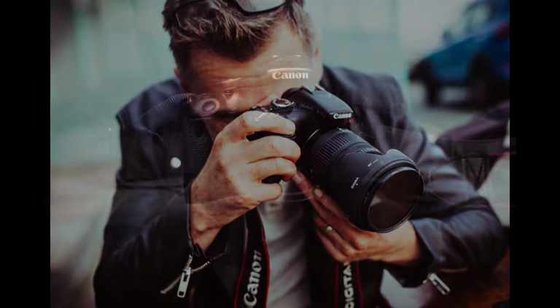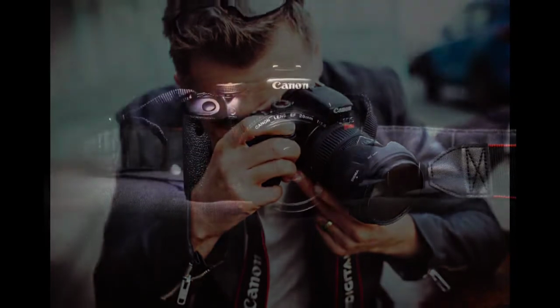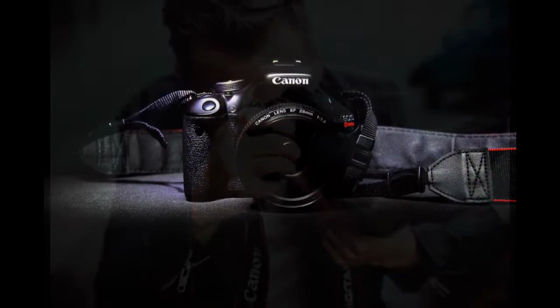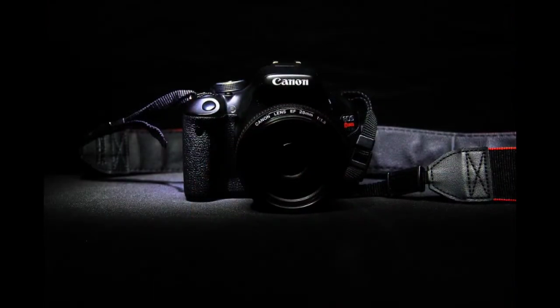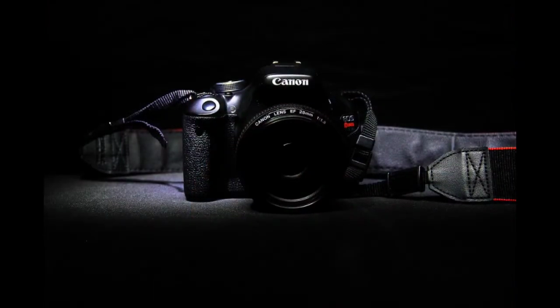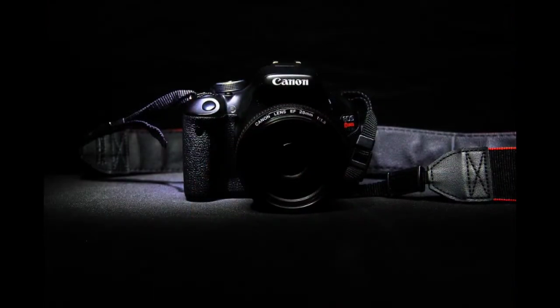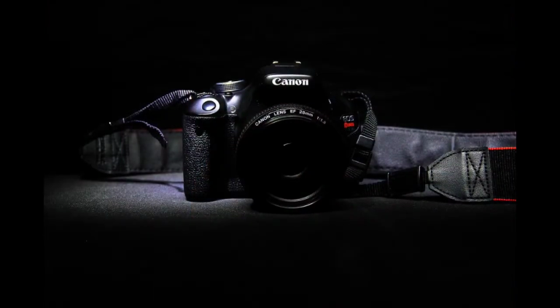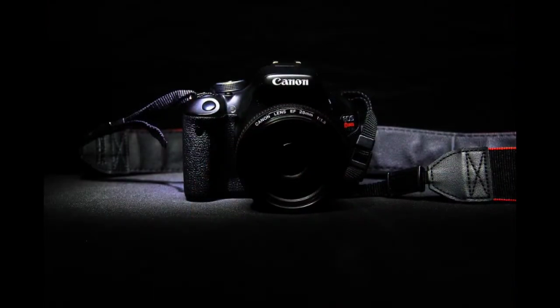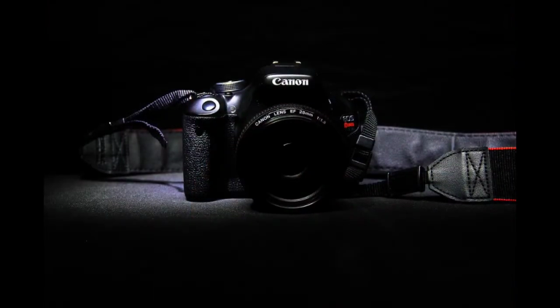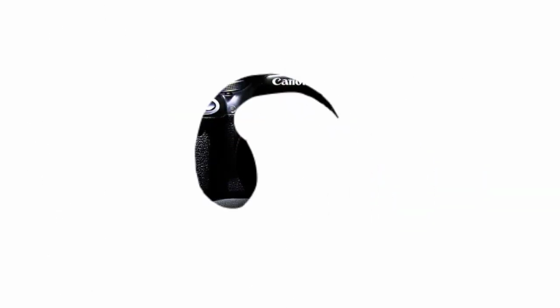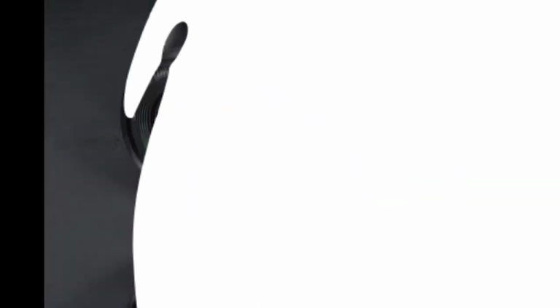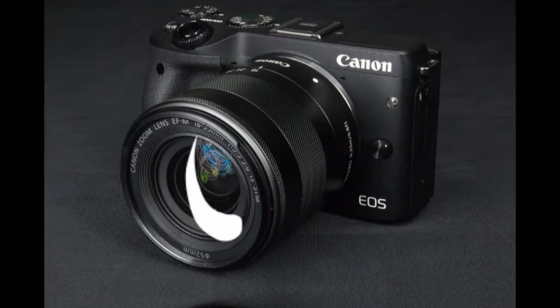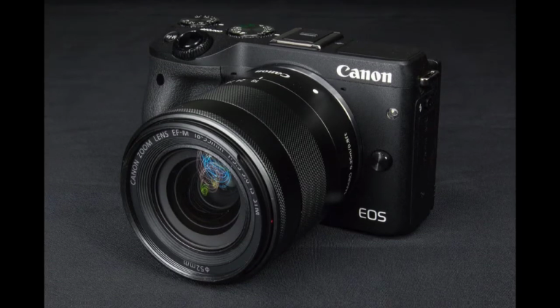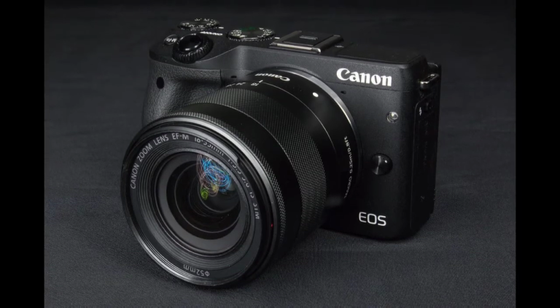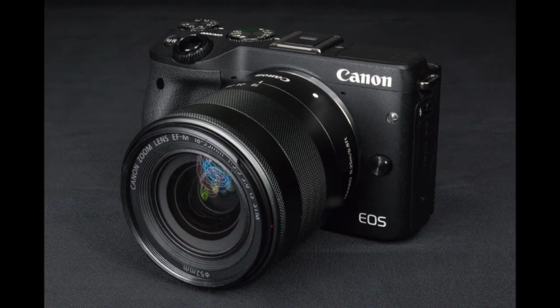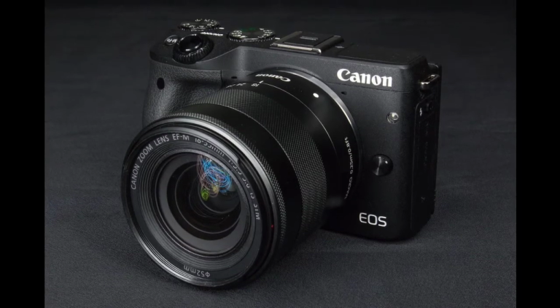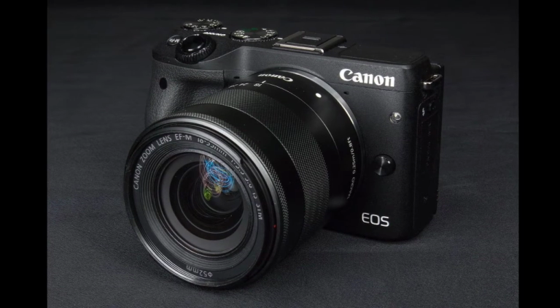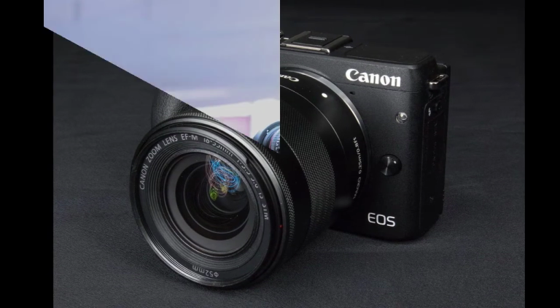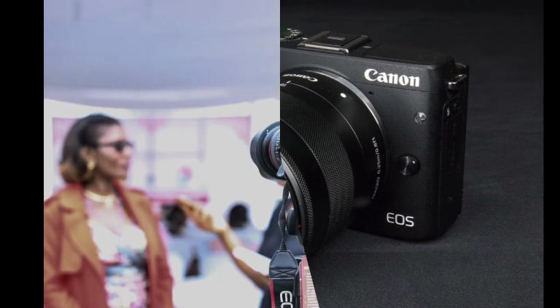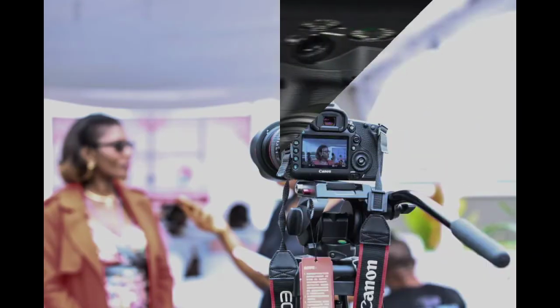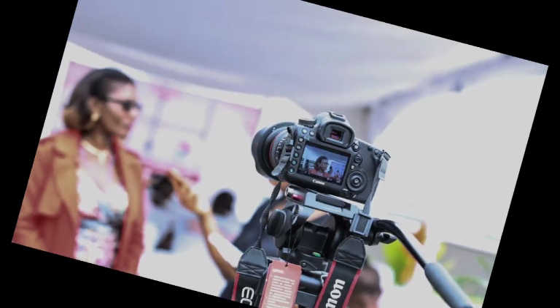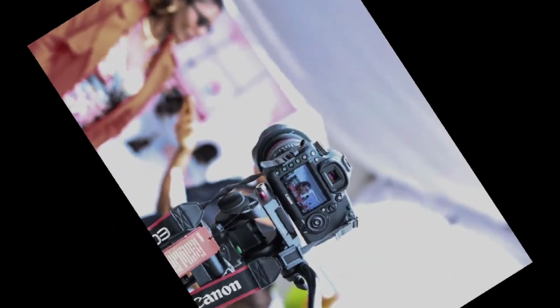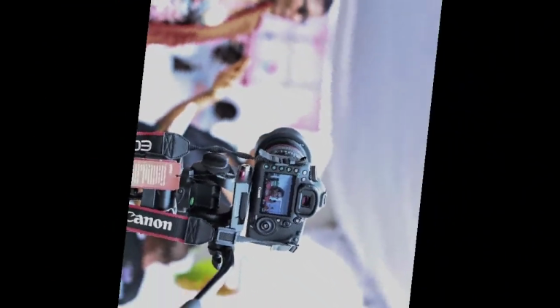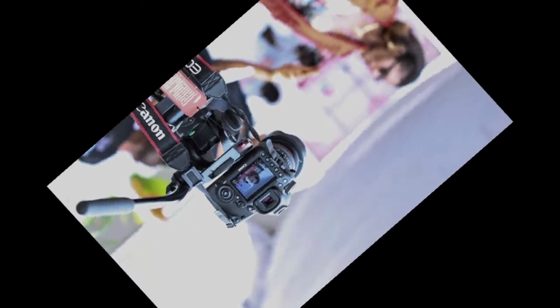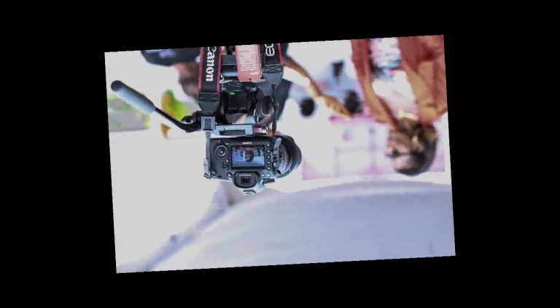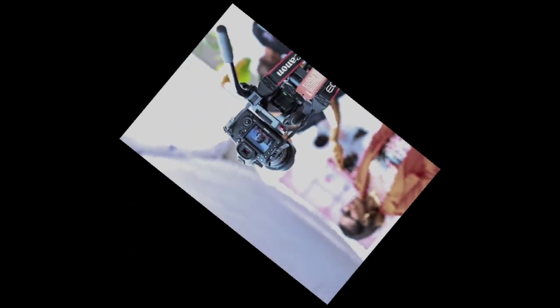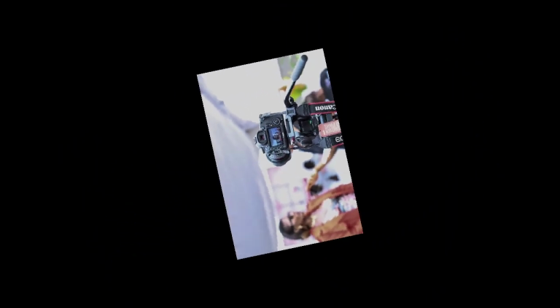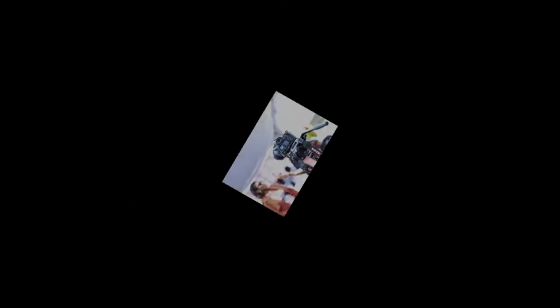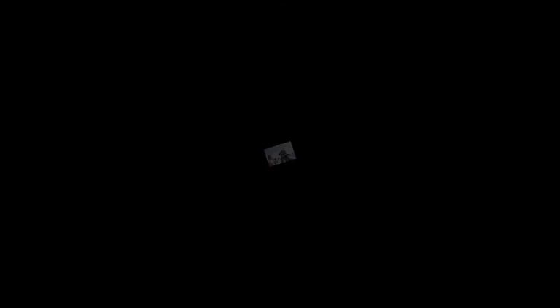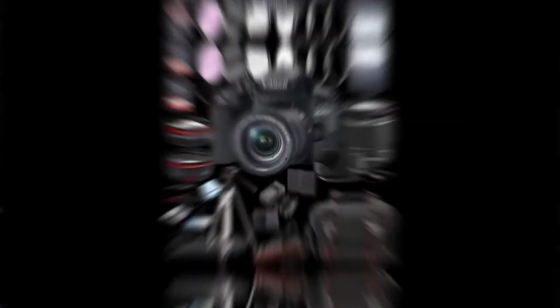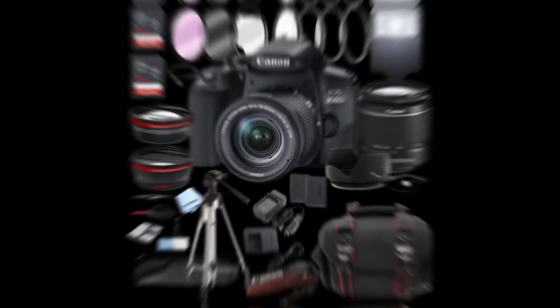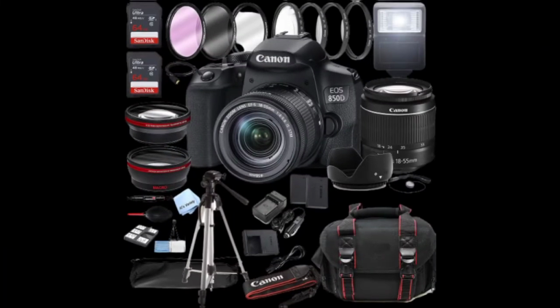9-point AF System and AI Servo AF. Optical Viewfinder with approx. 95% viewing coverage. Use the EOS Utility Webcam Beta Software — Mac and Windows — to turn your compatible Canon camera into a high-quality webcam.